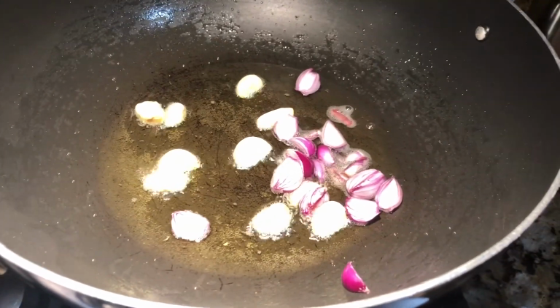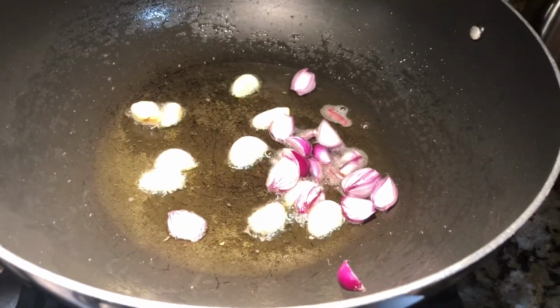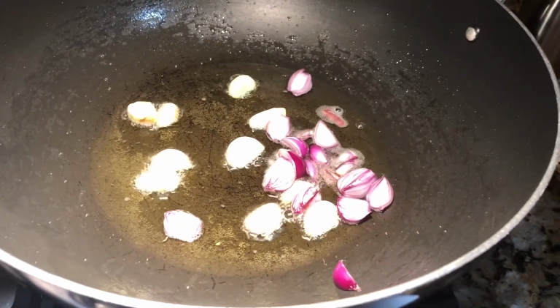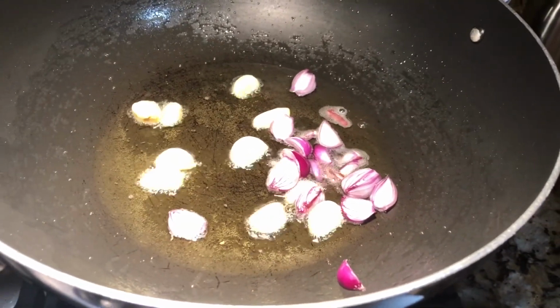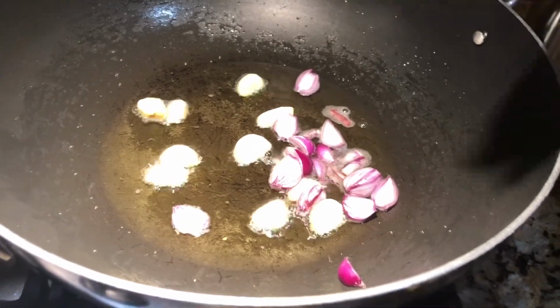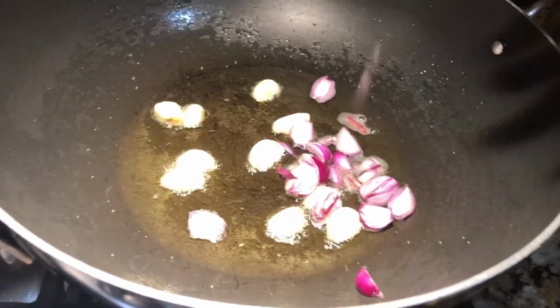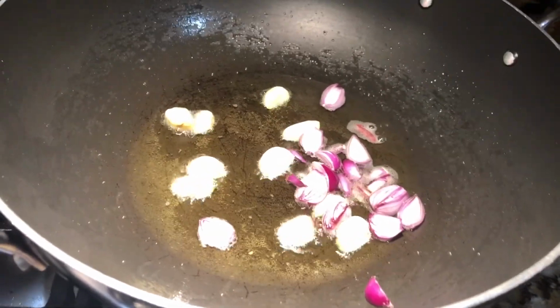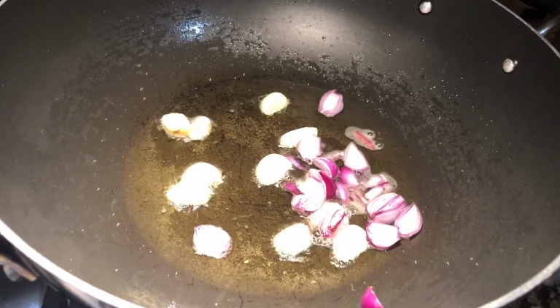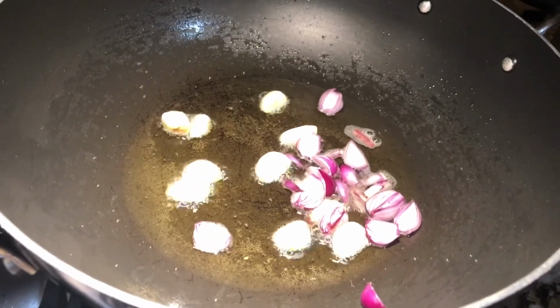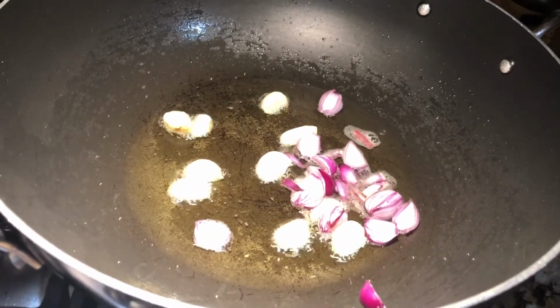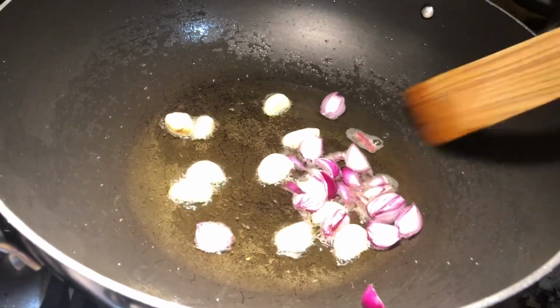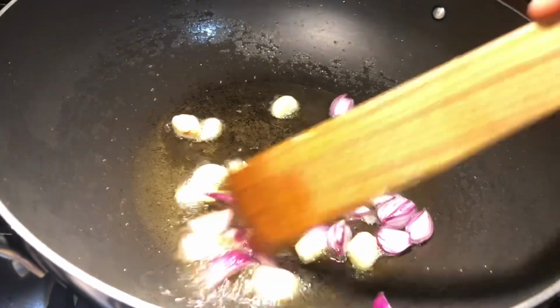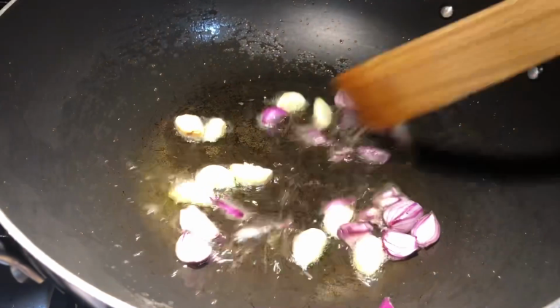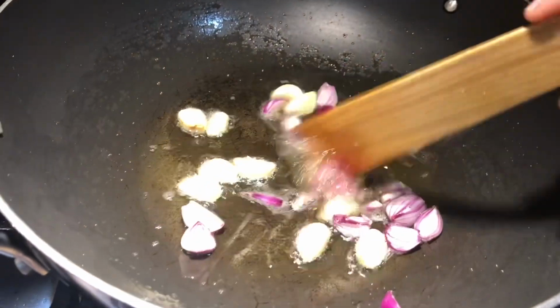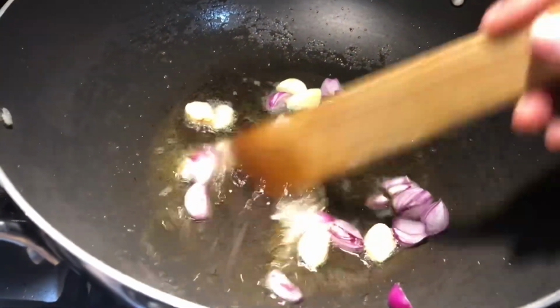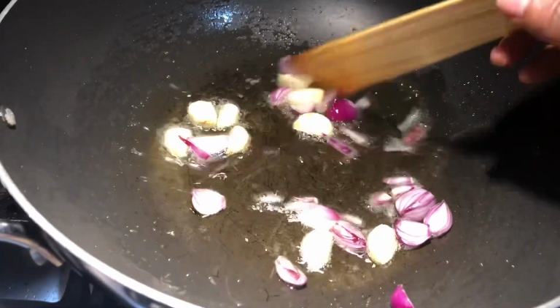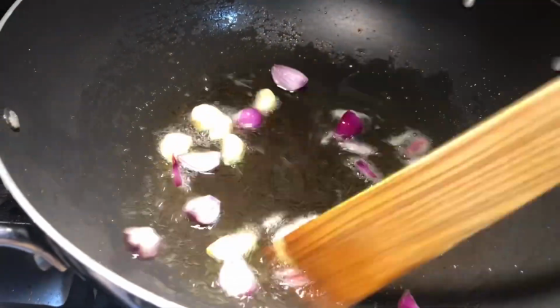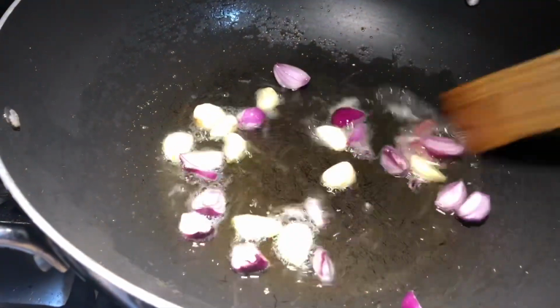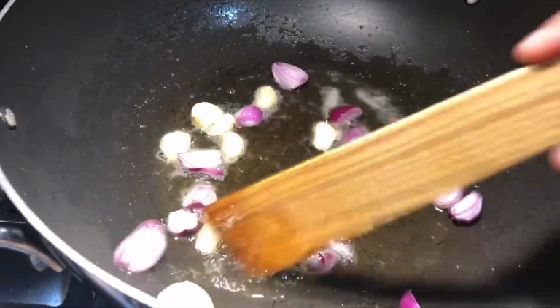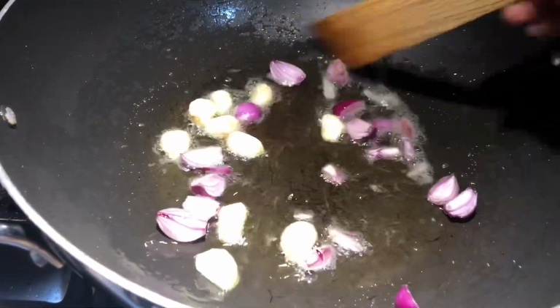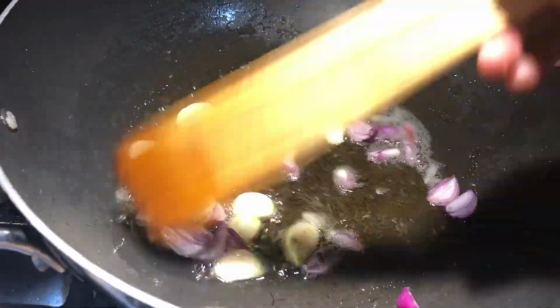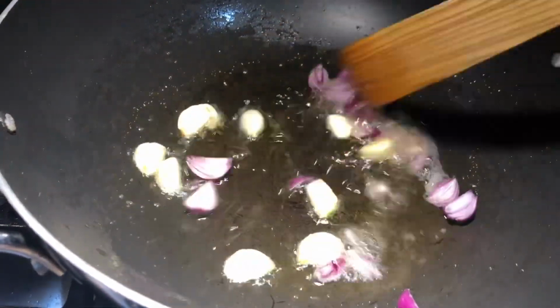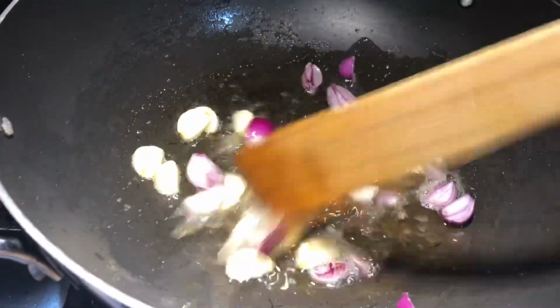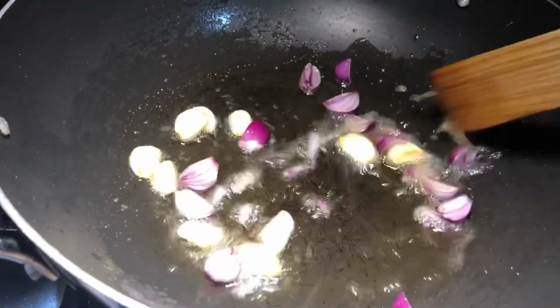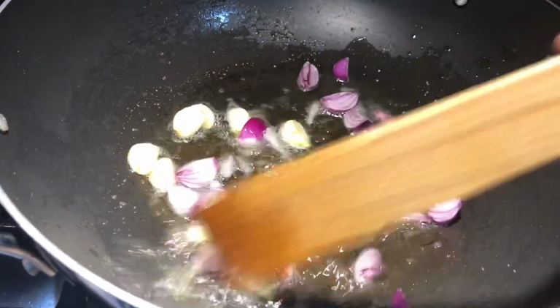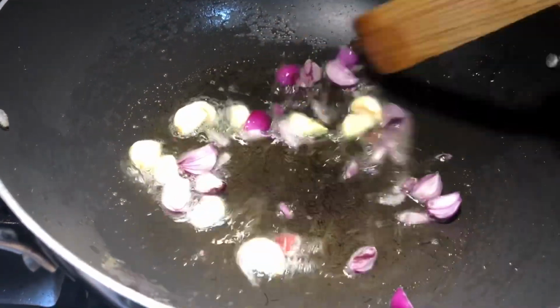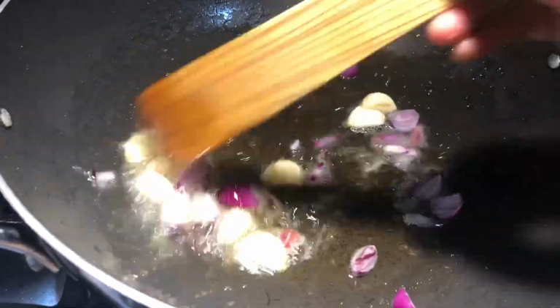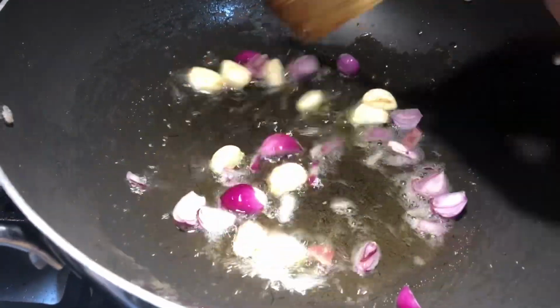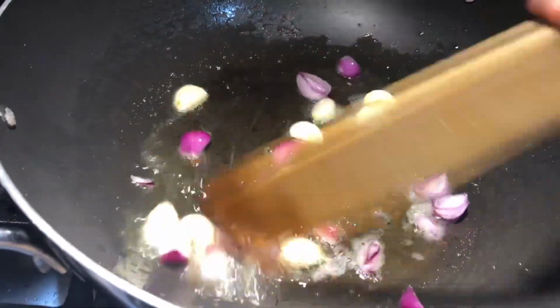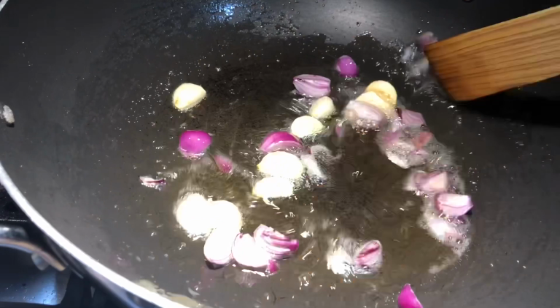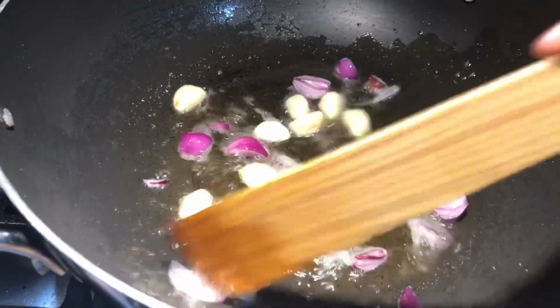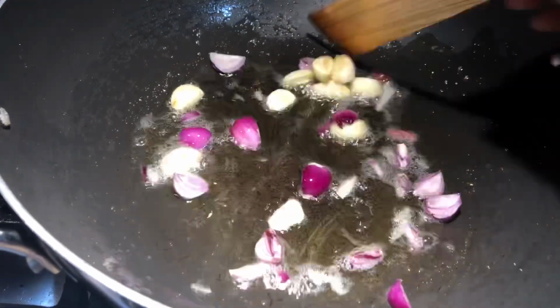Now add small onion. You can add like 6-7 onions. I'm just adding only 4 onions. Cut them into small pieces and fry as well.